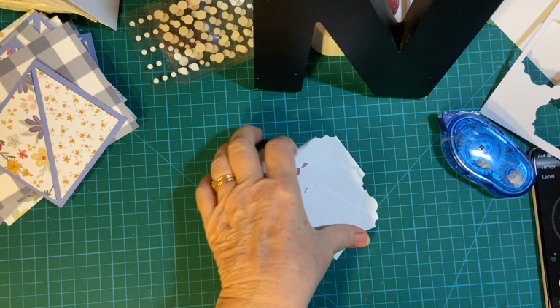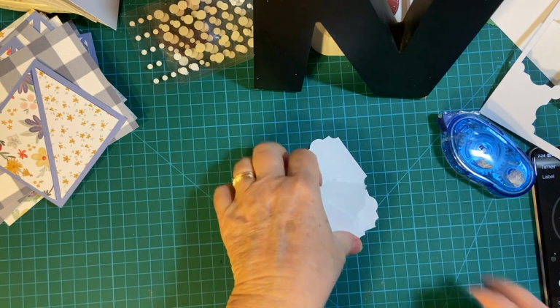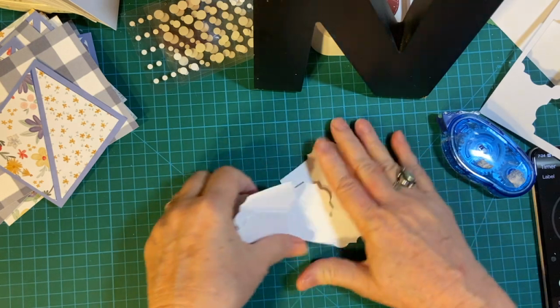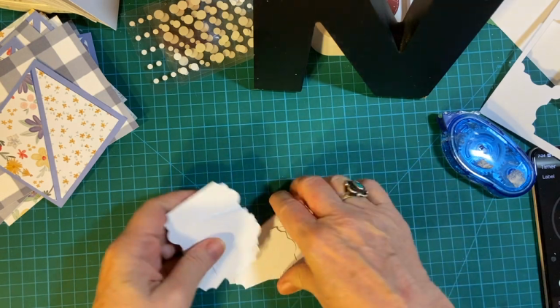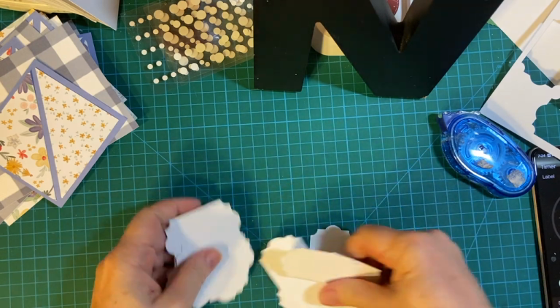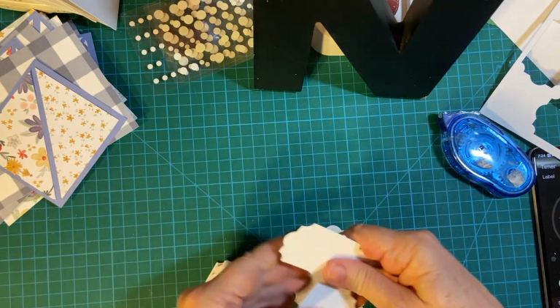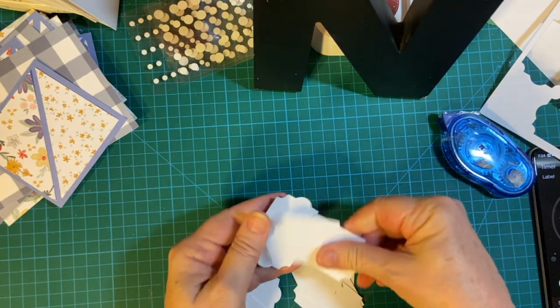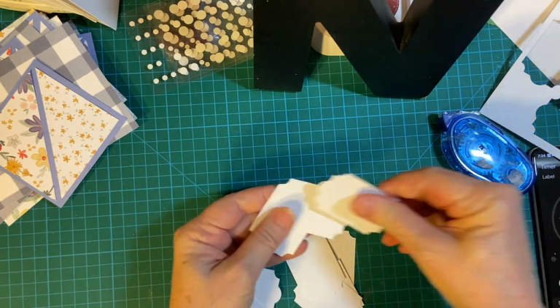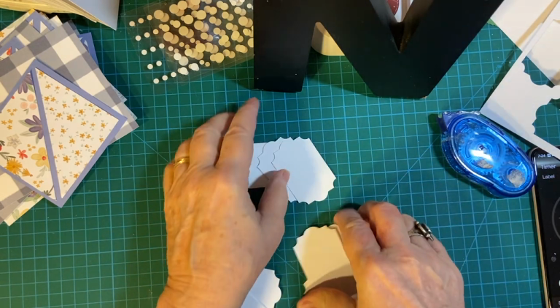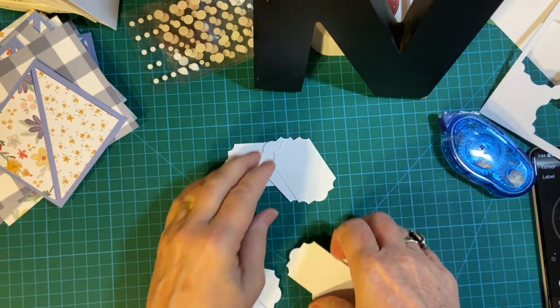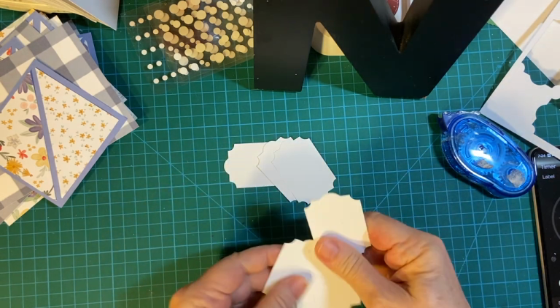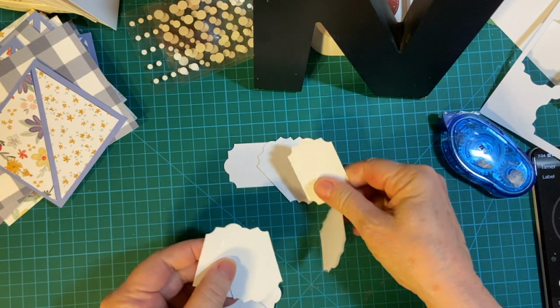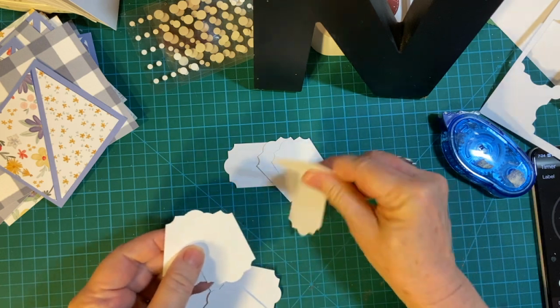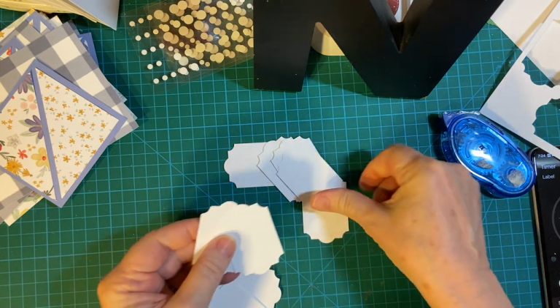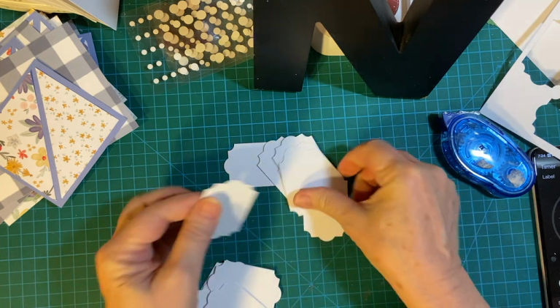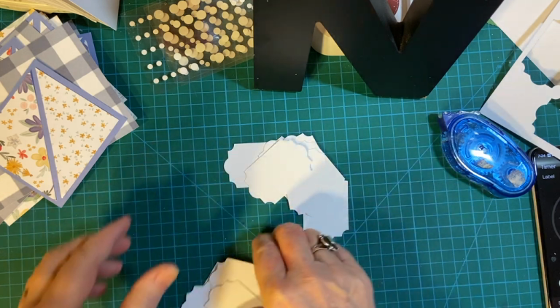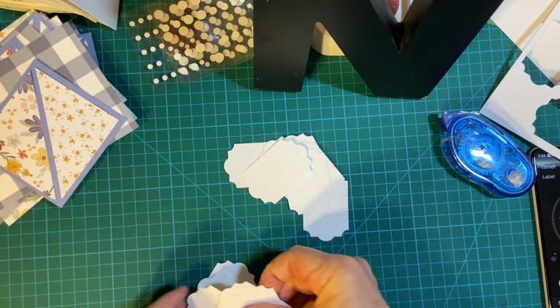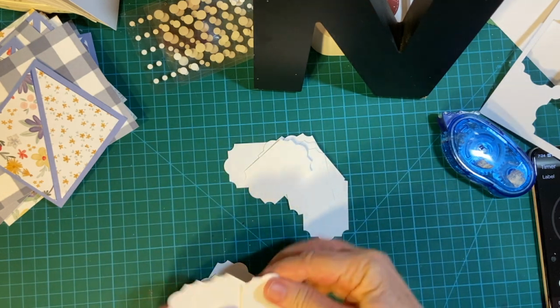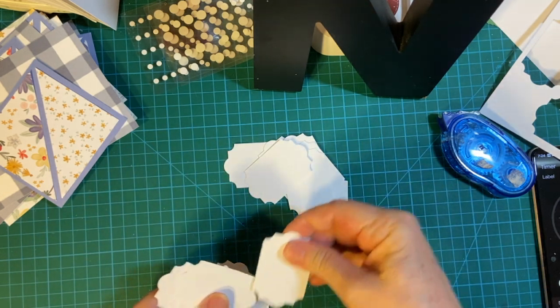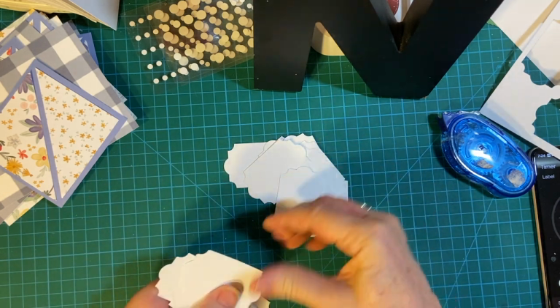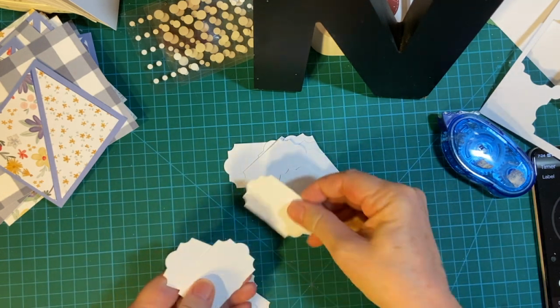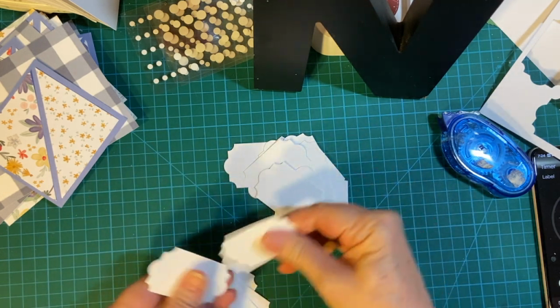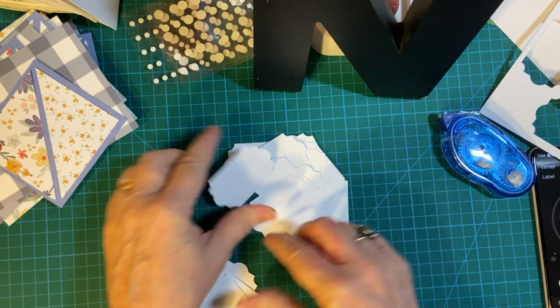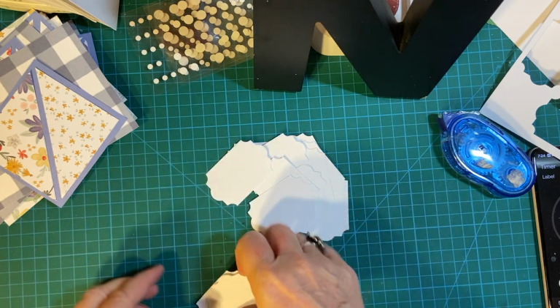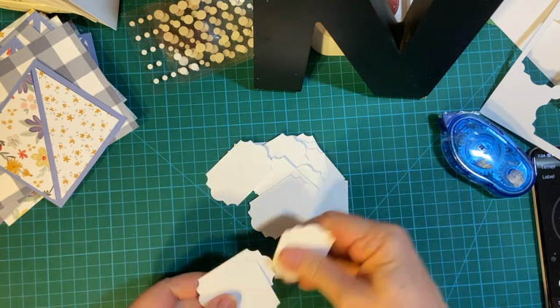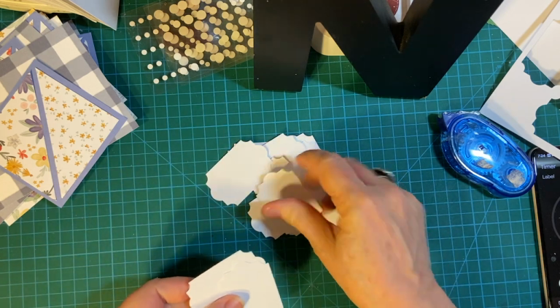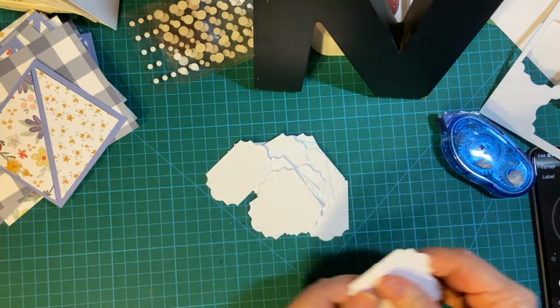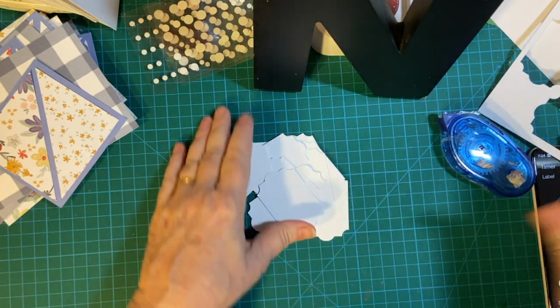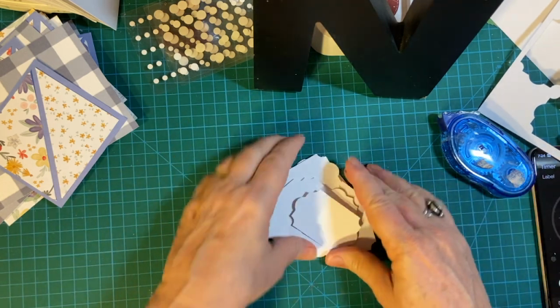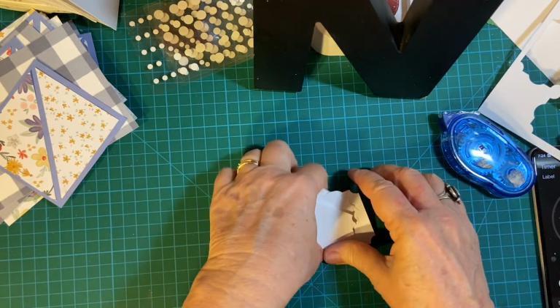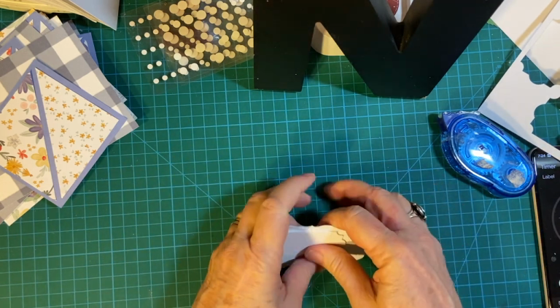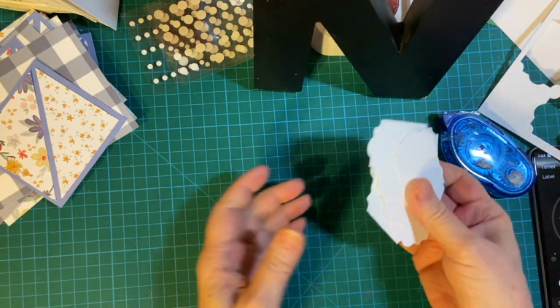I think I have 14. Let me count: 1, 2, 3, 4, 5, 6, 7, 8, 9, 10, 11, 12. Okay, all right, so there's those. Let's get started on our die cutting.